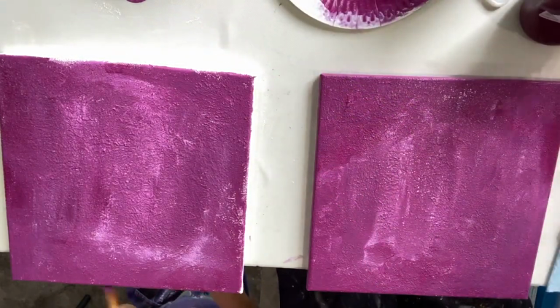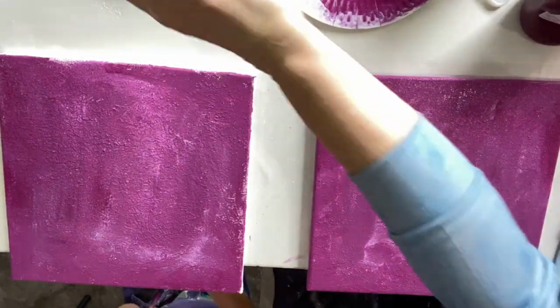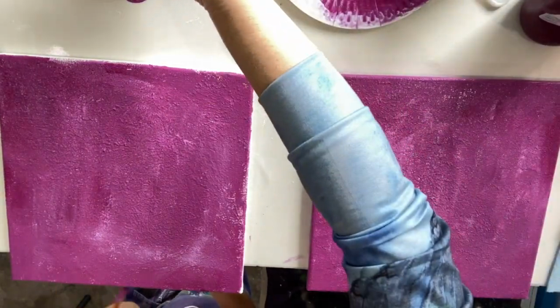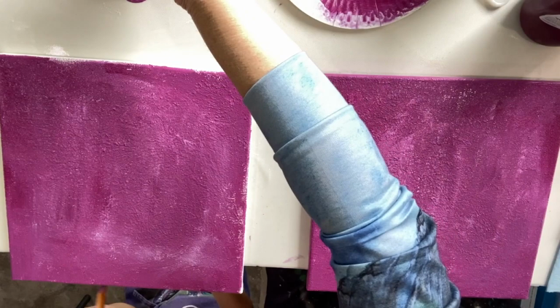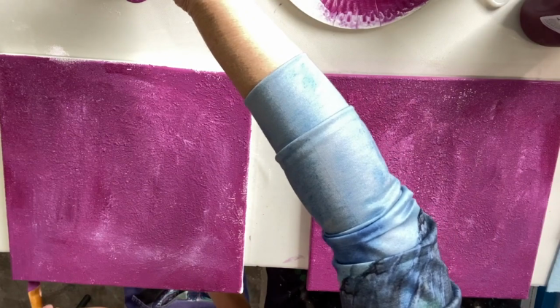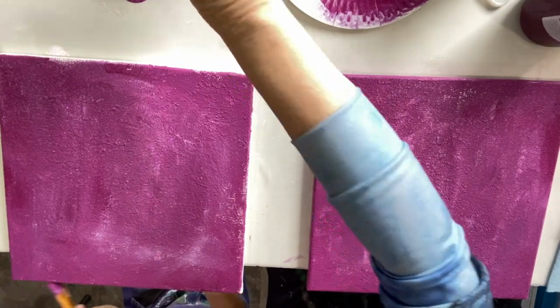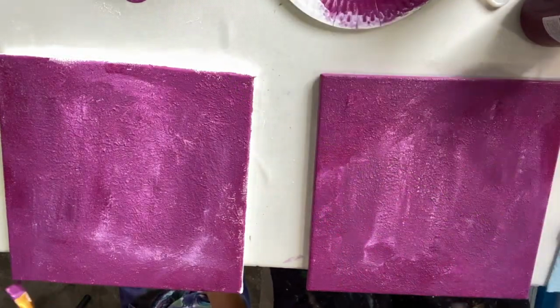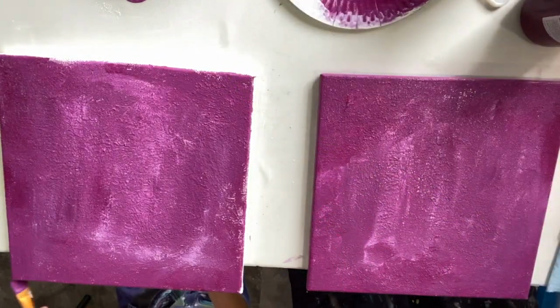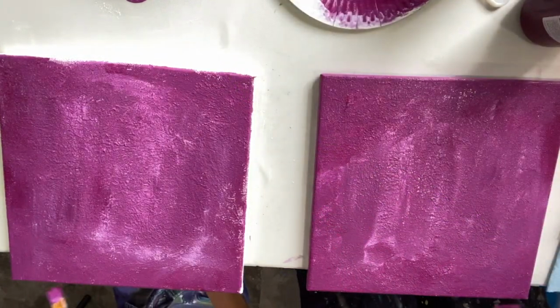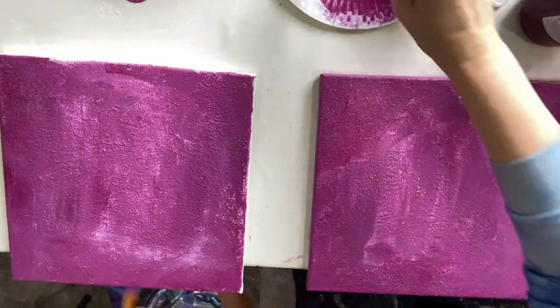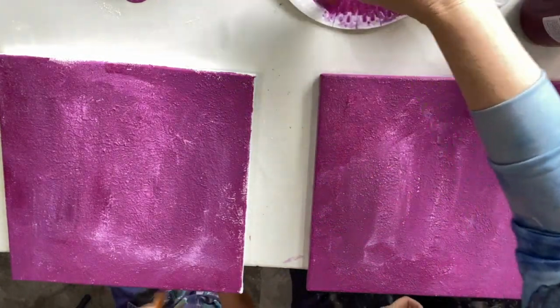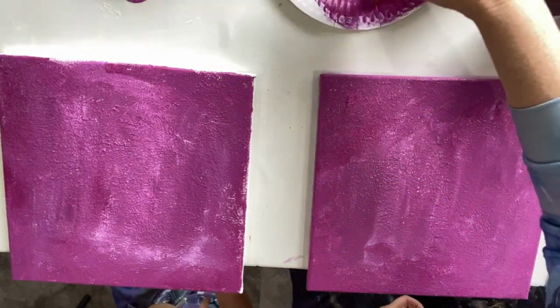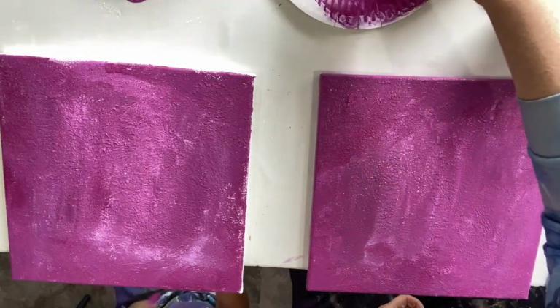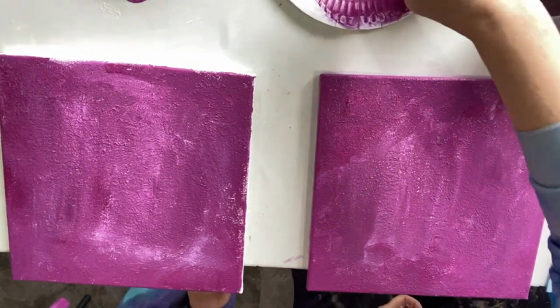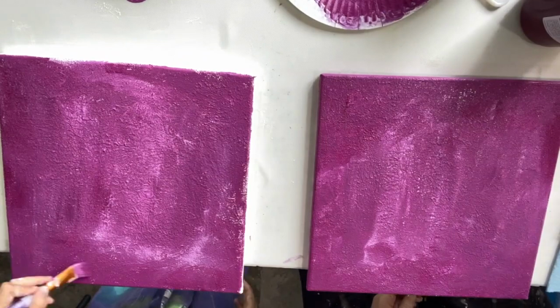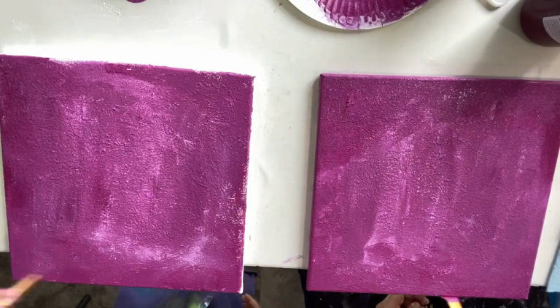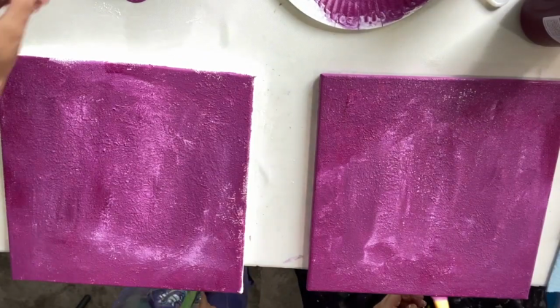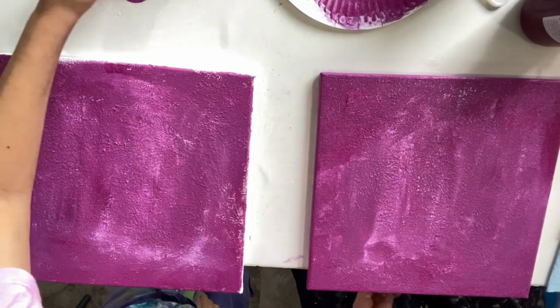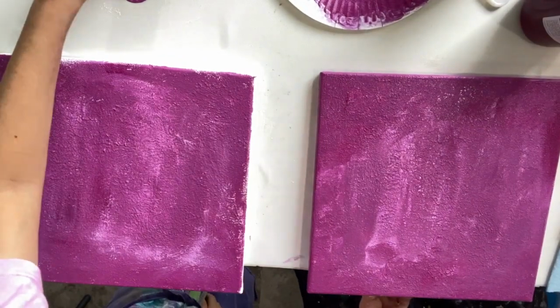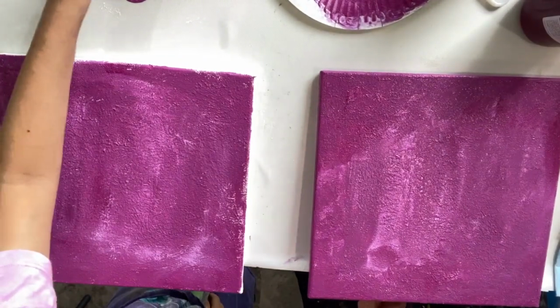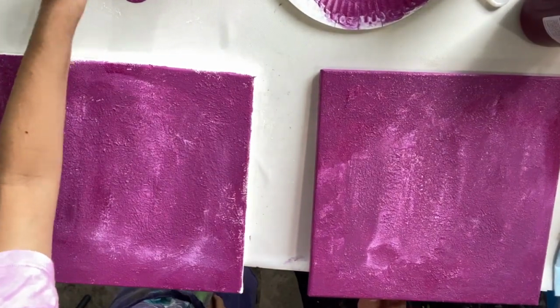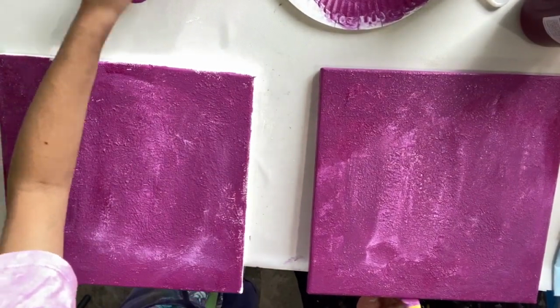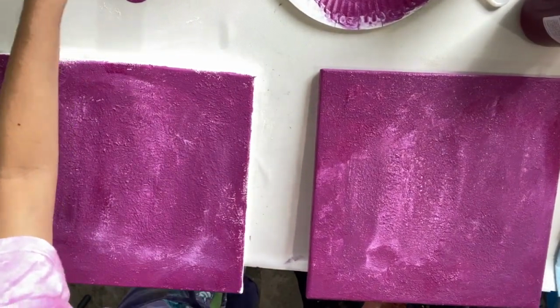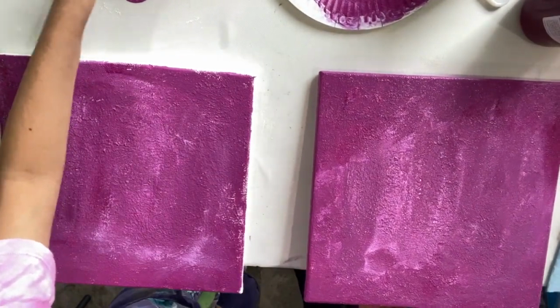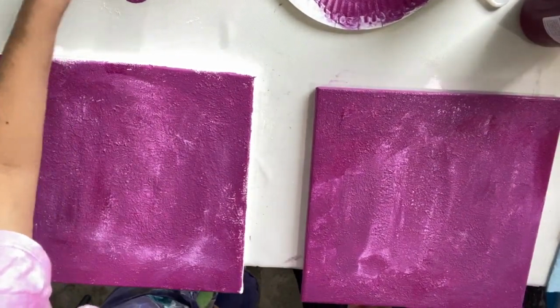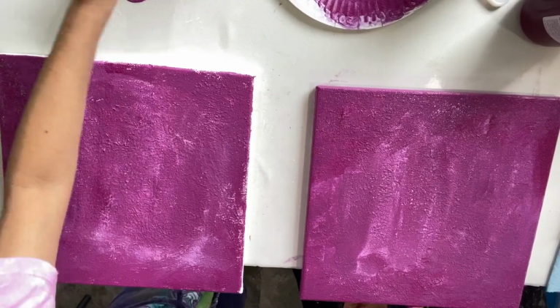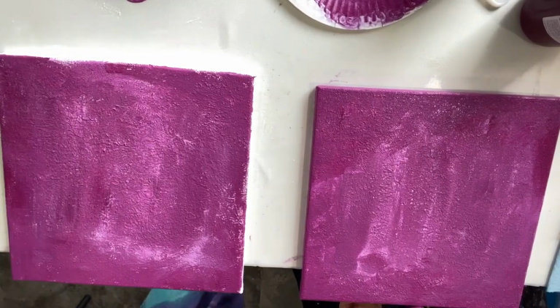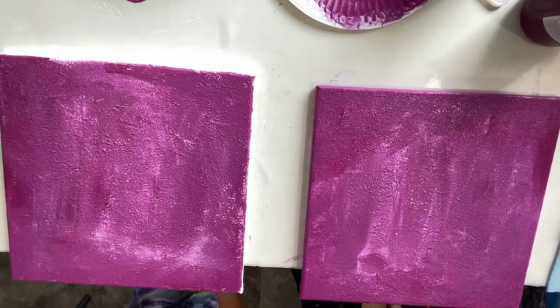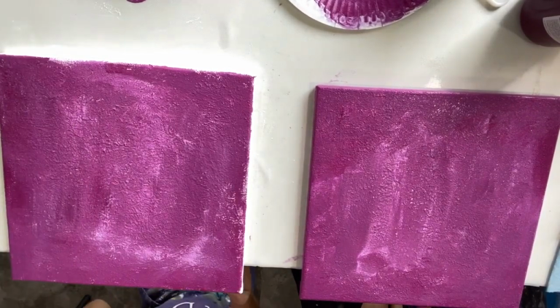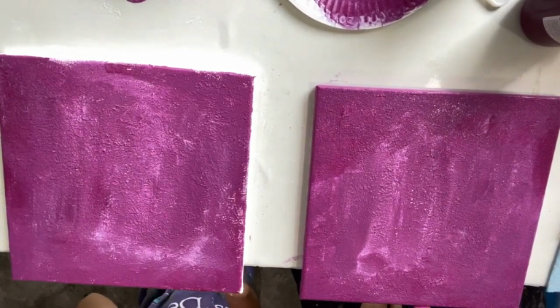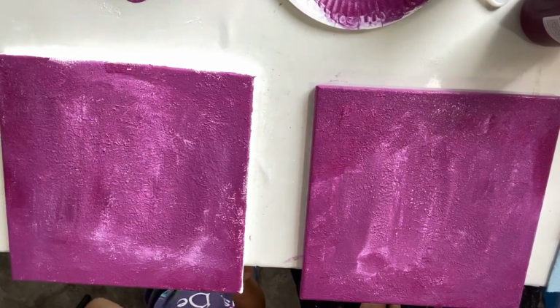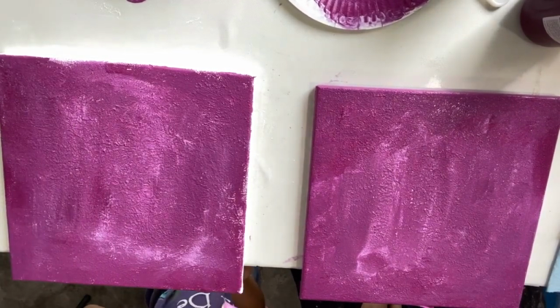It's good to do the edges while you're going — it makes it easier. Otherwise at the end you won't know the exact colour that you used, especially when you're mixing, because the colour's not quite the same as the one out of the tube, or the bottle in our case.